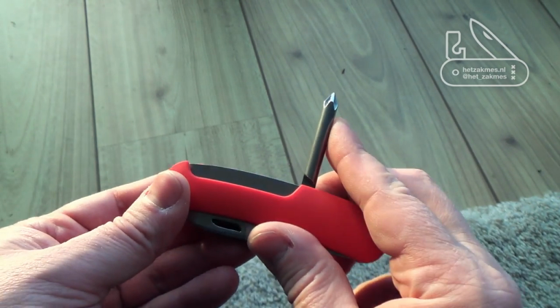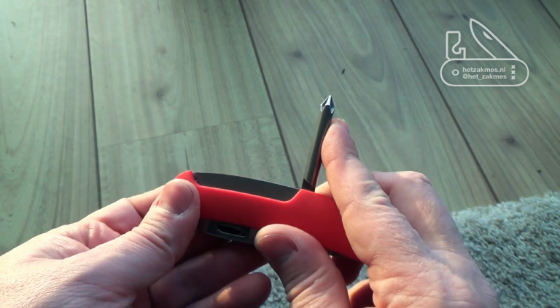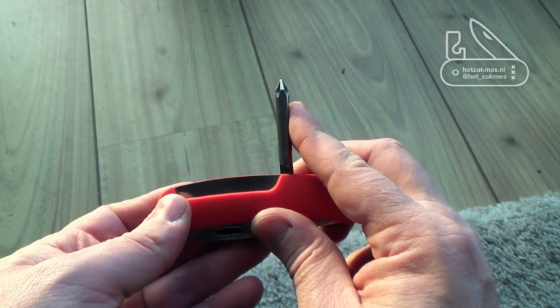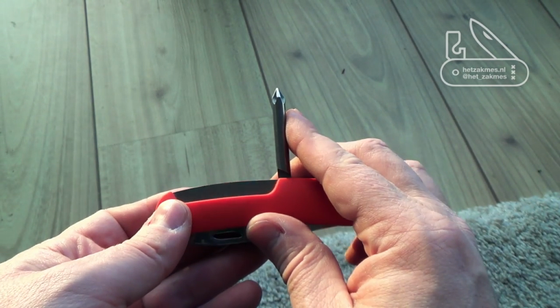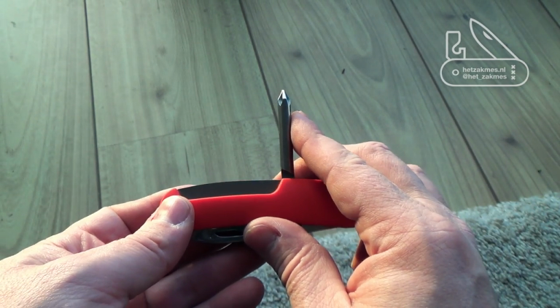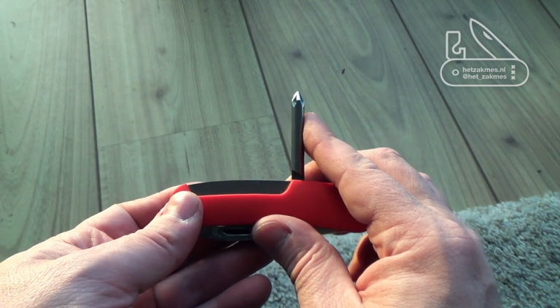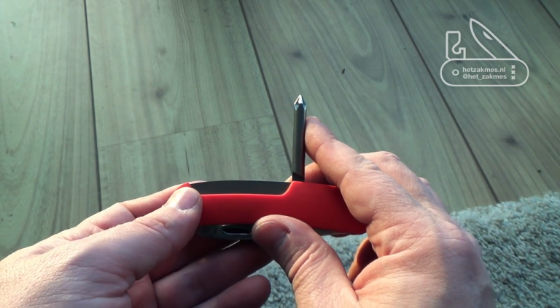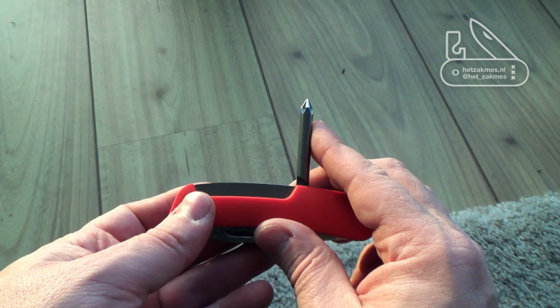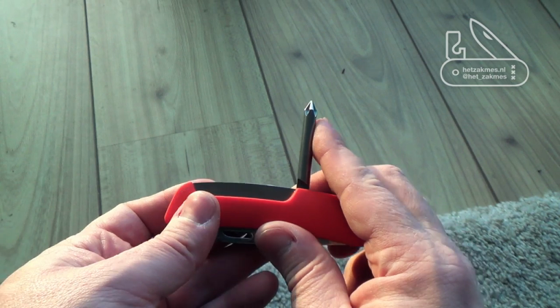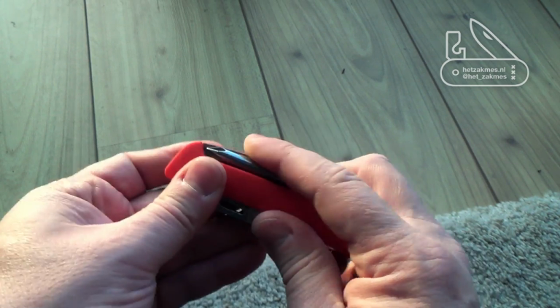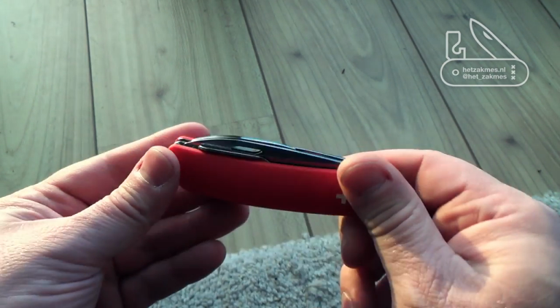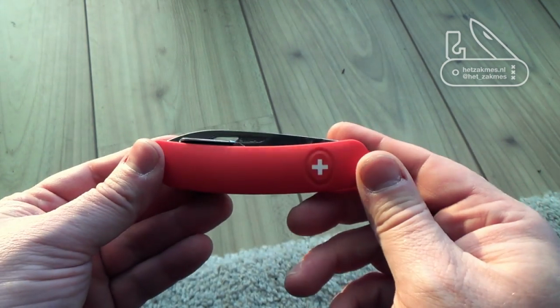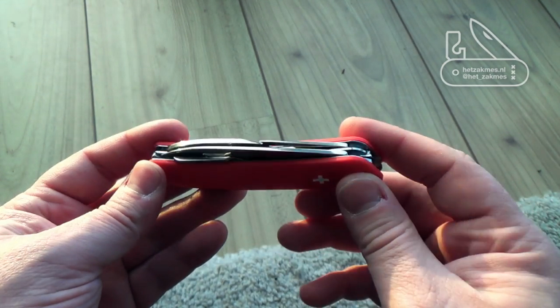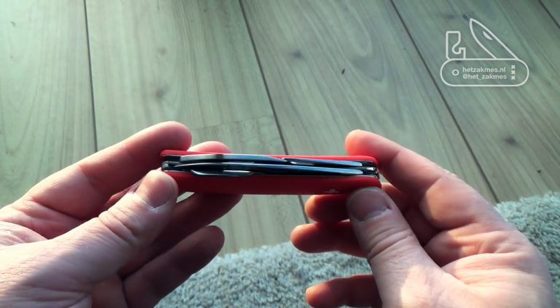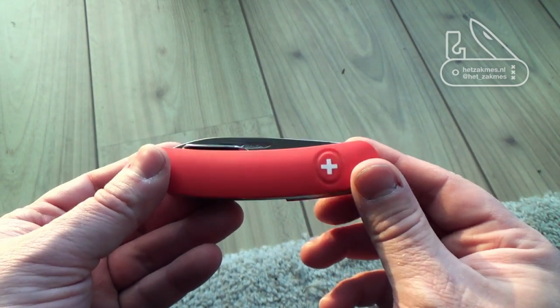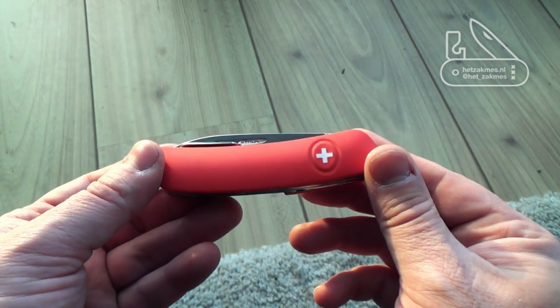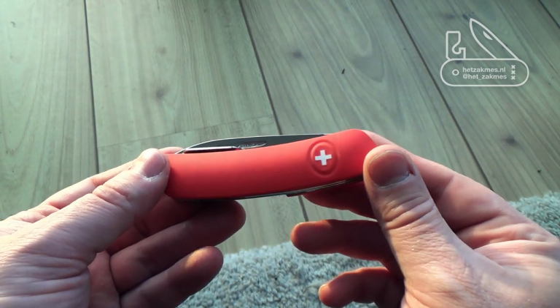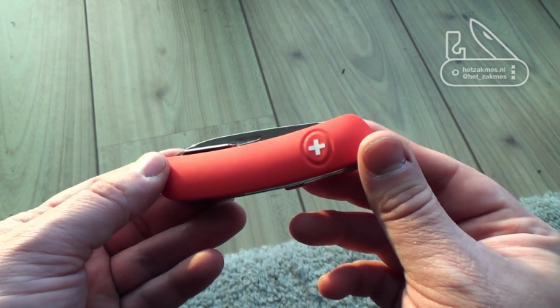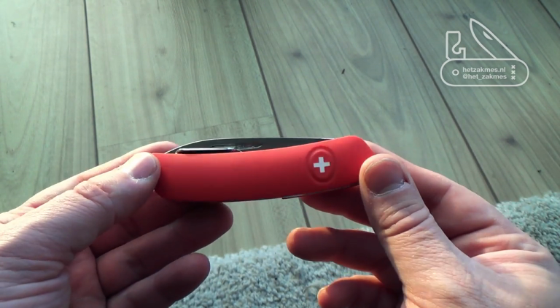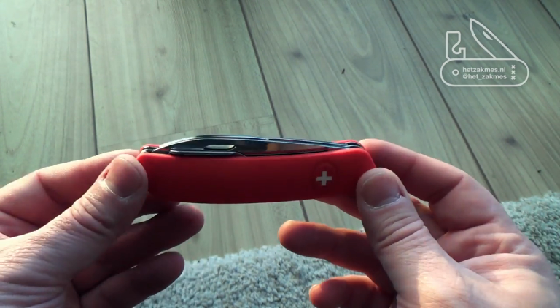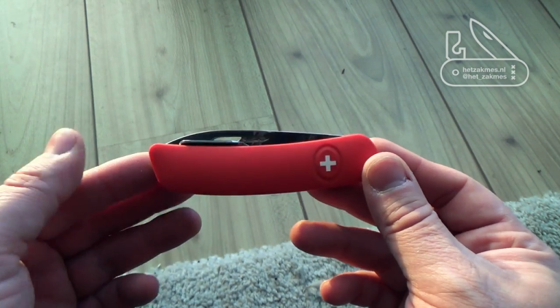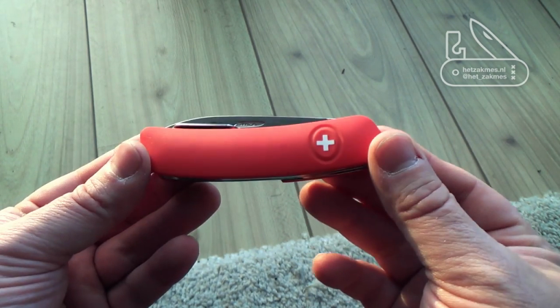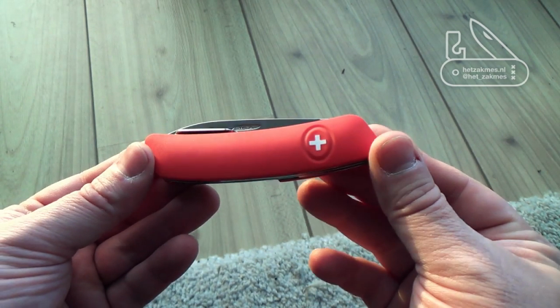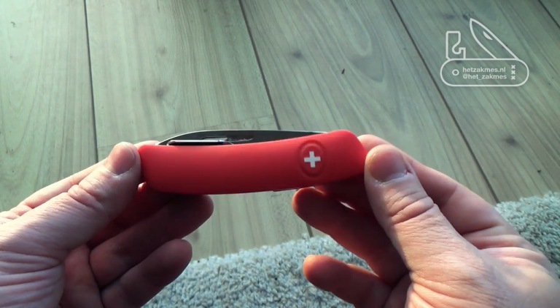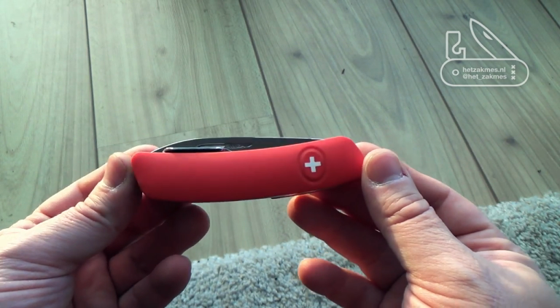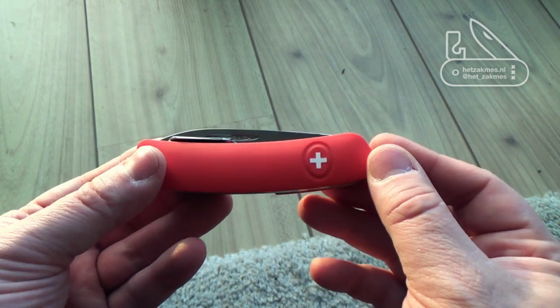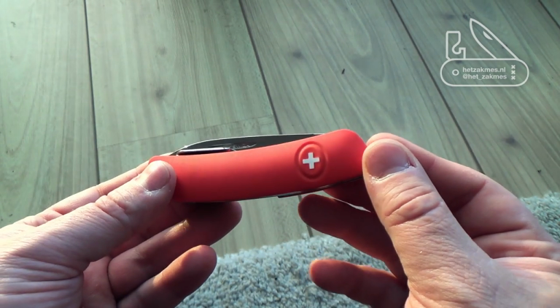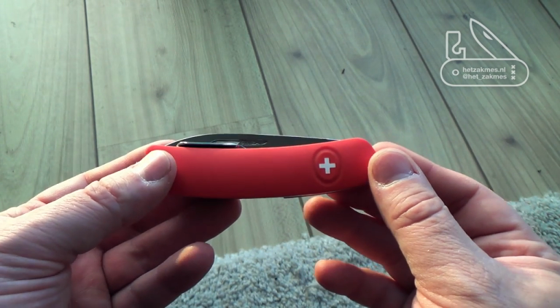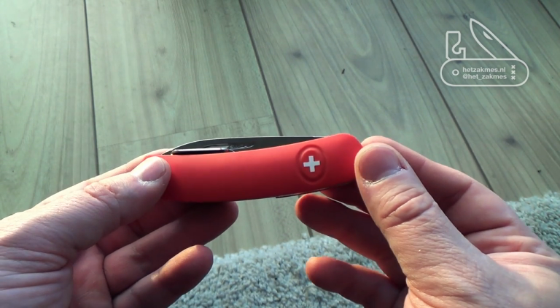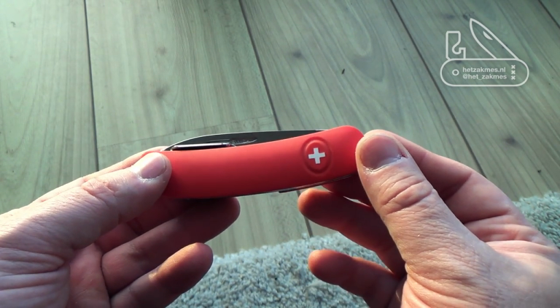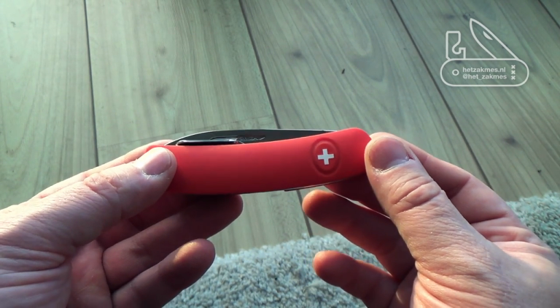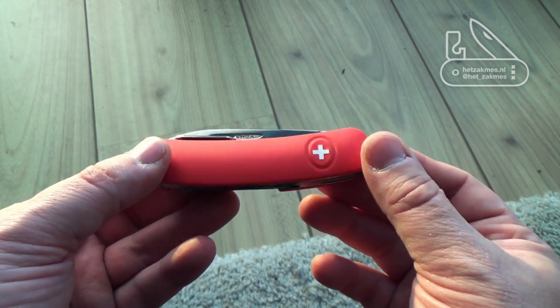Other configurations have, for example, a corkscrew or less tools than this. This is kind of like the maximum amount of tools you can get in this particular design. It's from Suiza, so it's not a Victorinox or a Wenger.